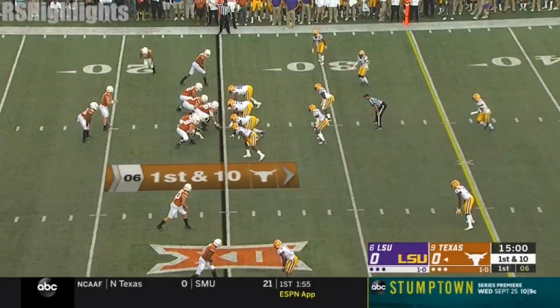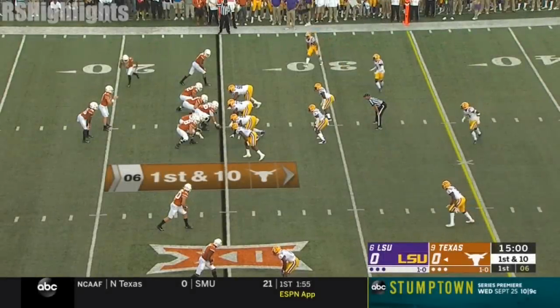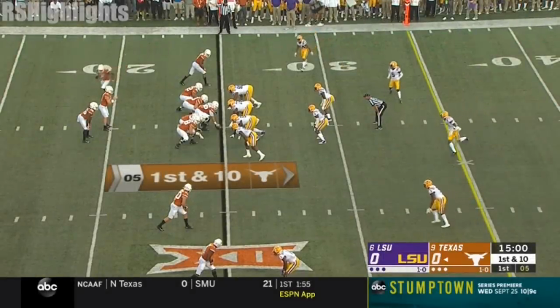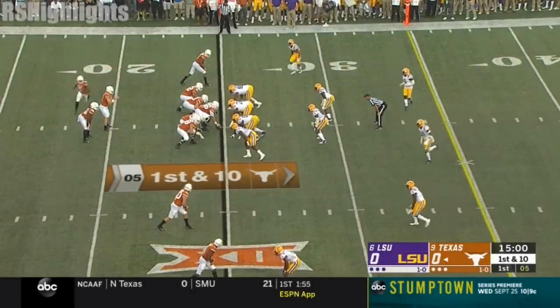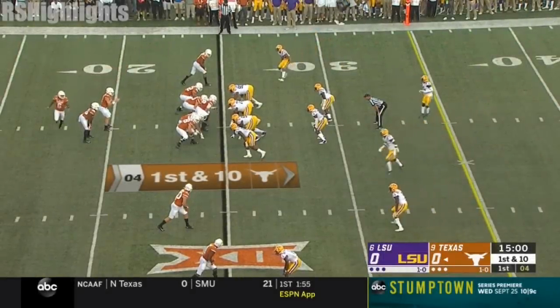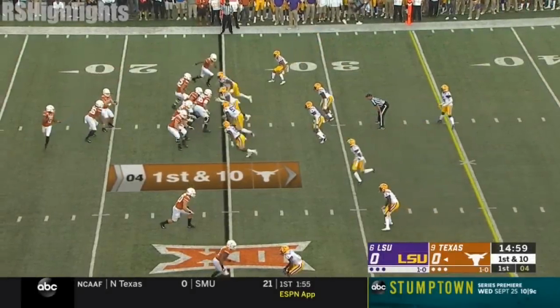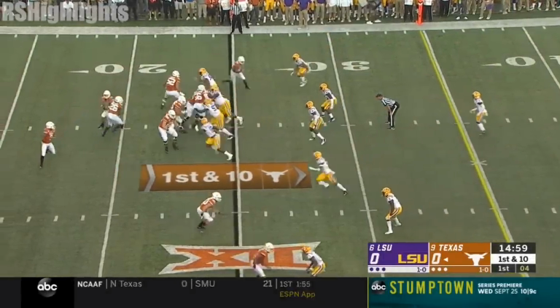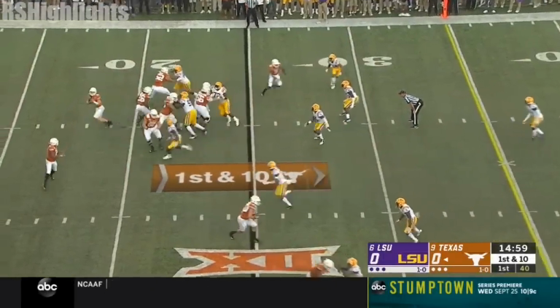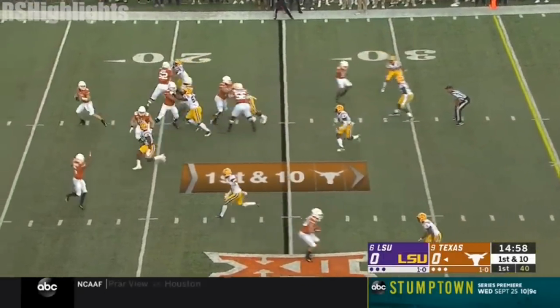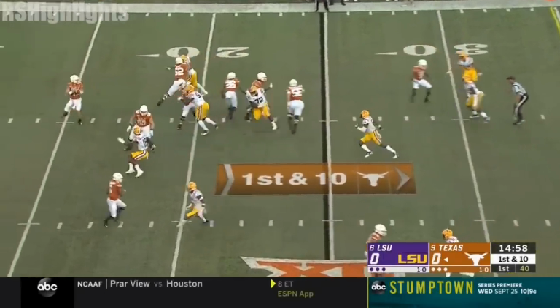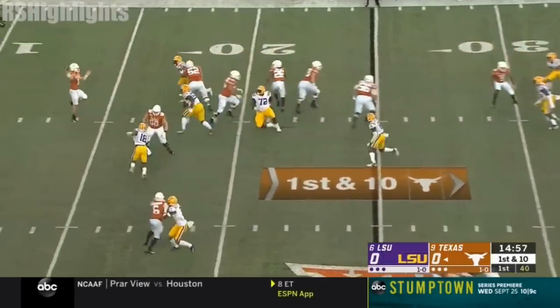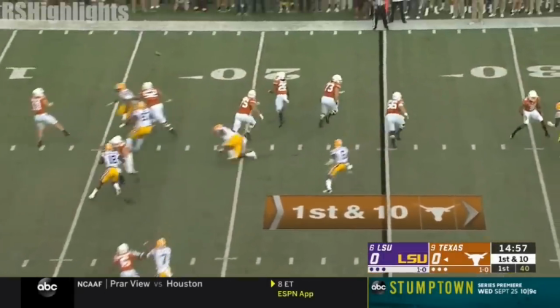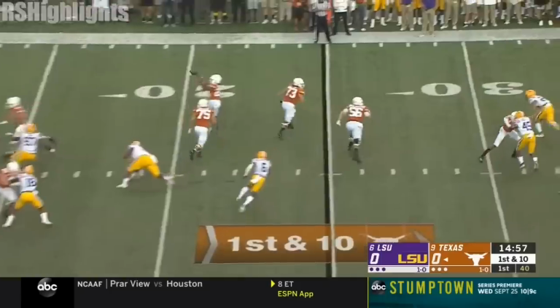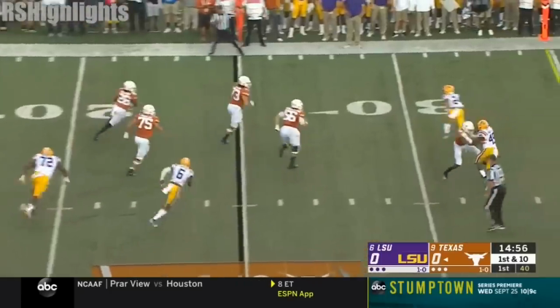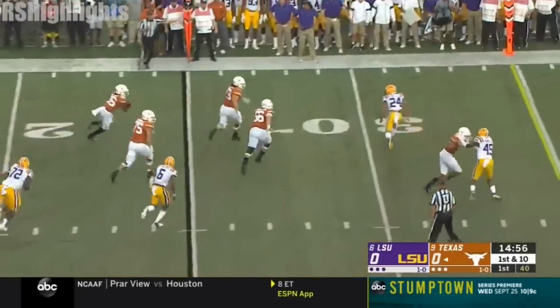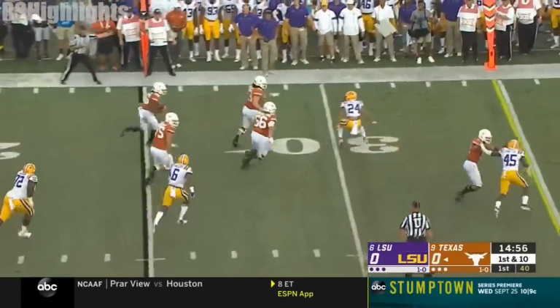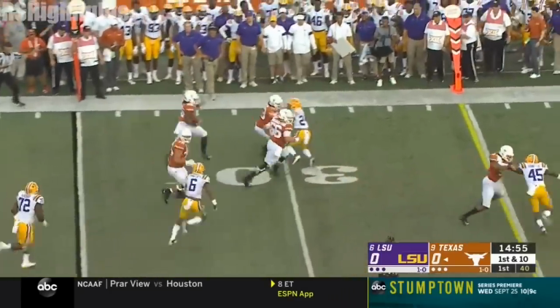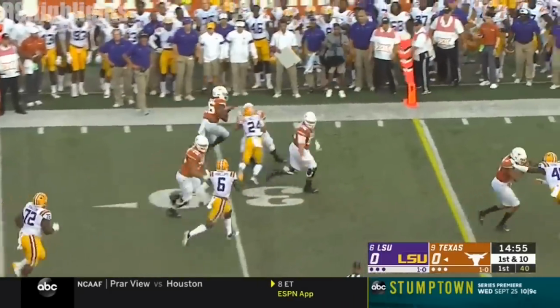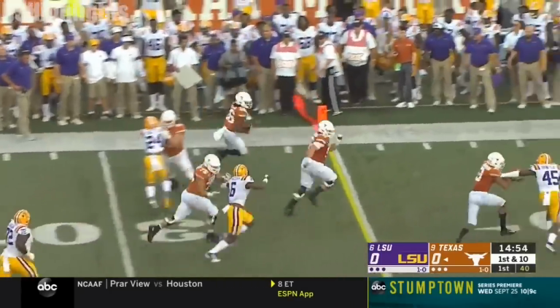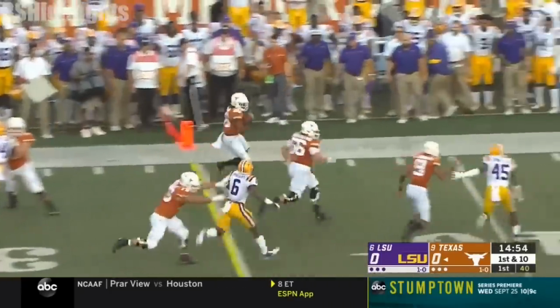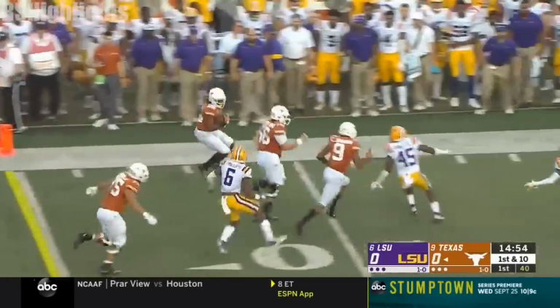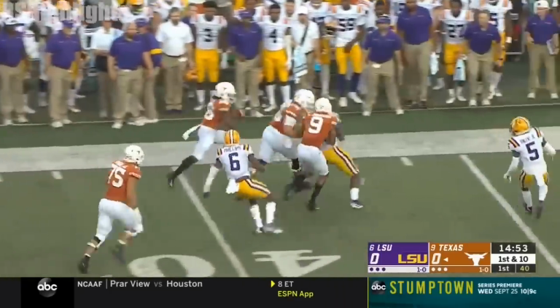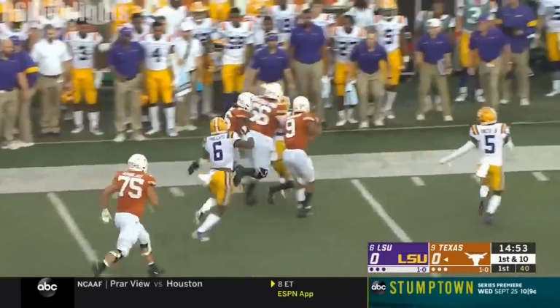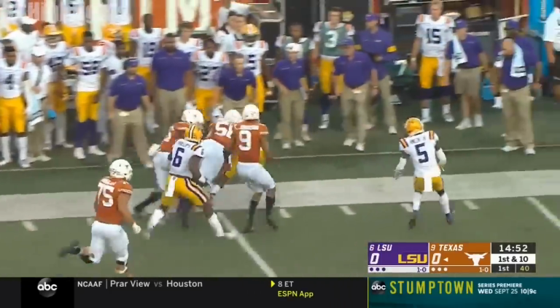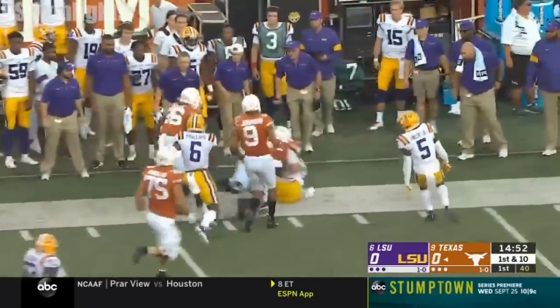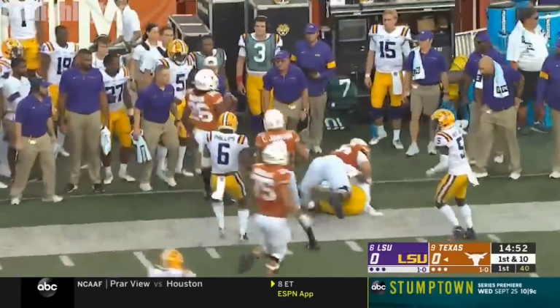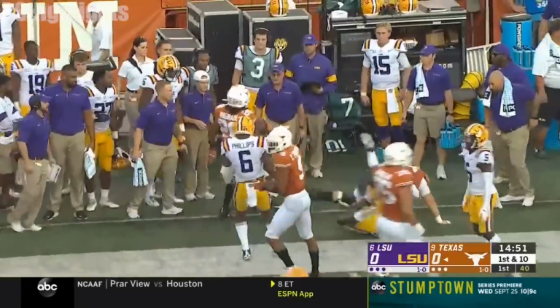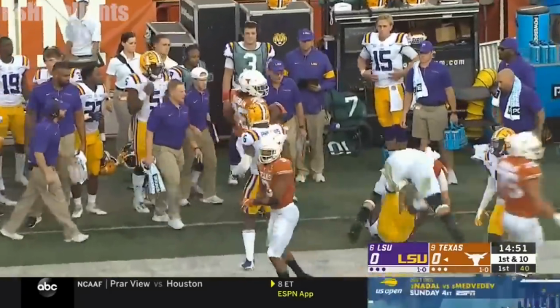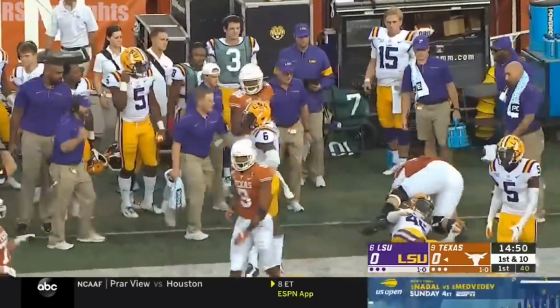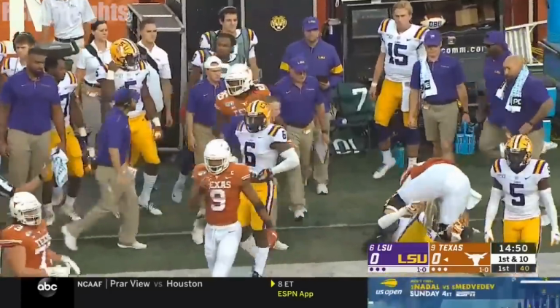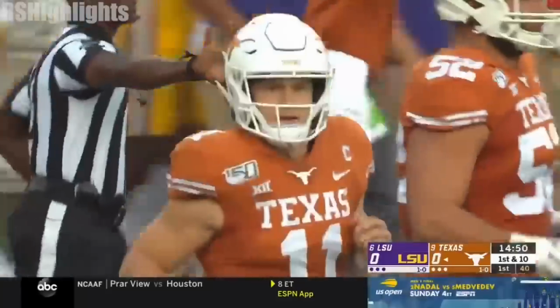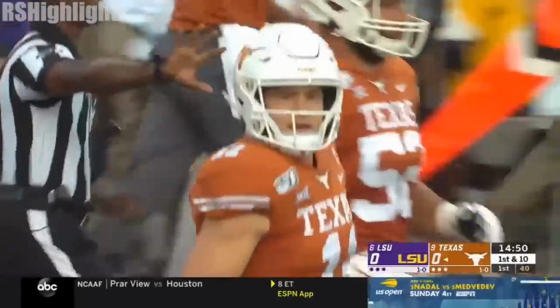First snap from scrimmage. Ellinger sets up the screen and it is Ingram who's got some running room along the left side. He'll pick up the first down and get things started for the Horns.